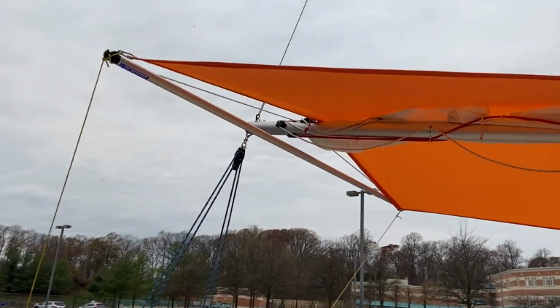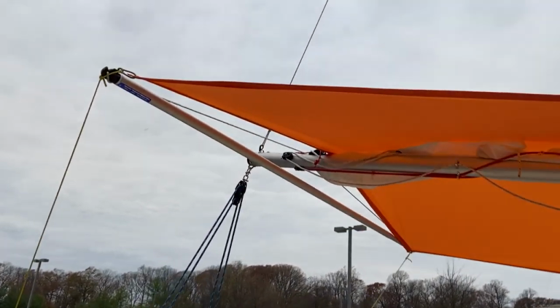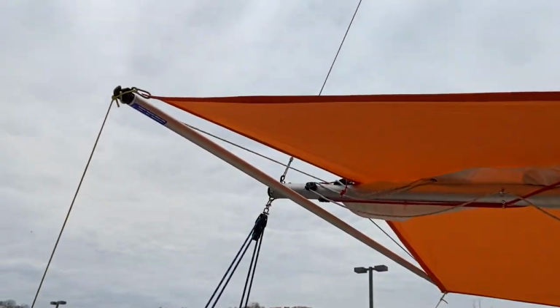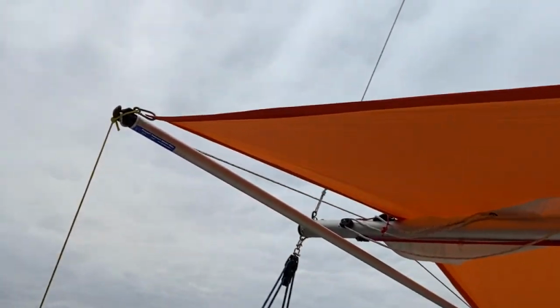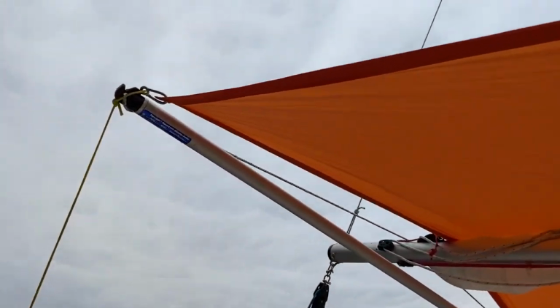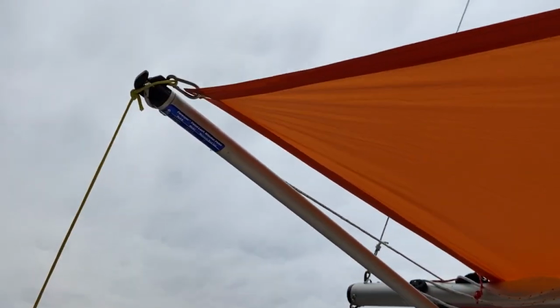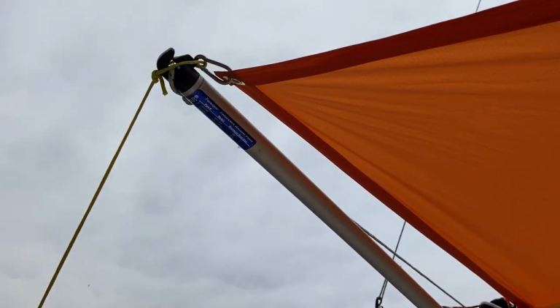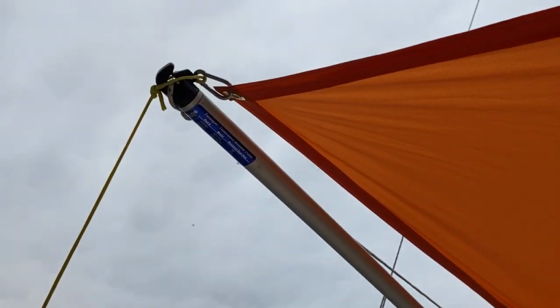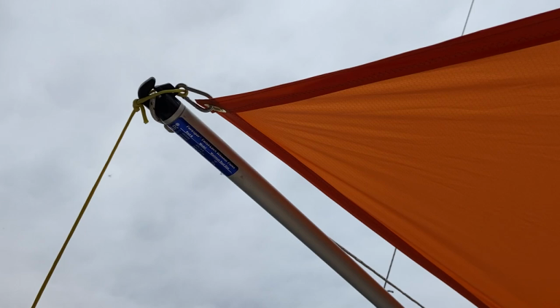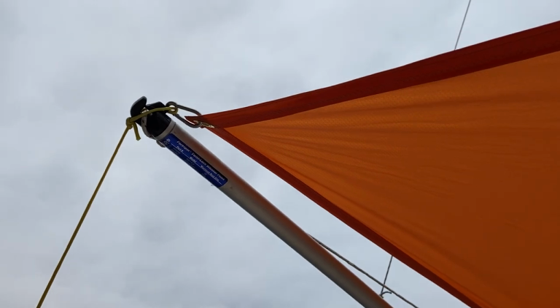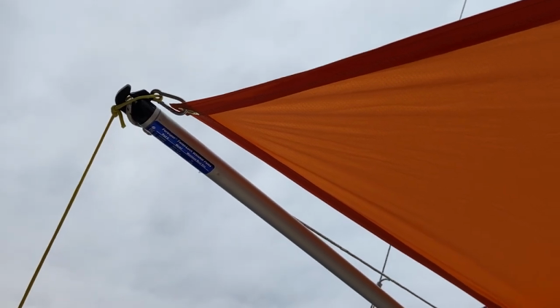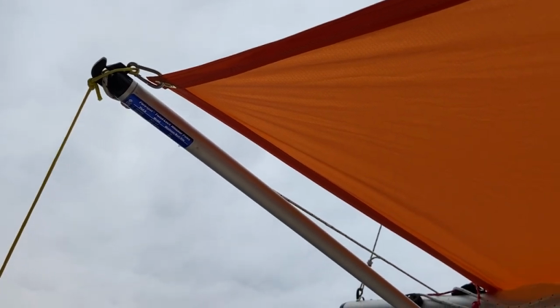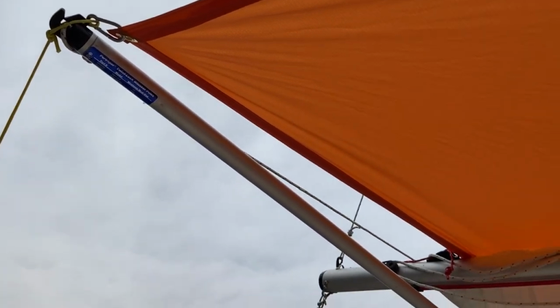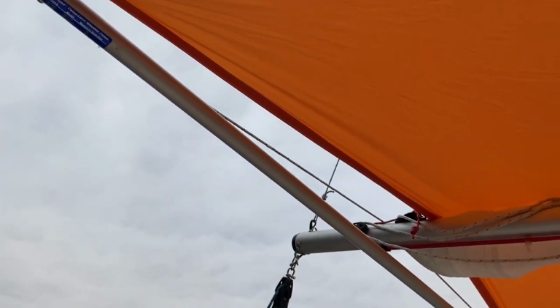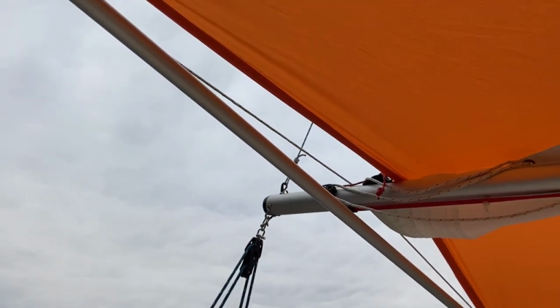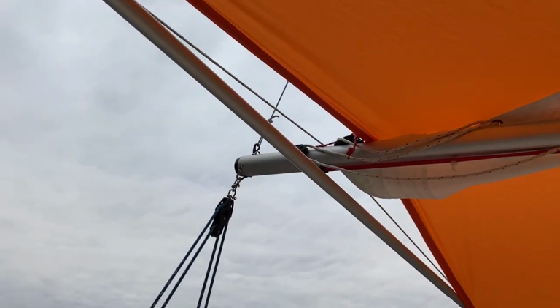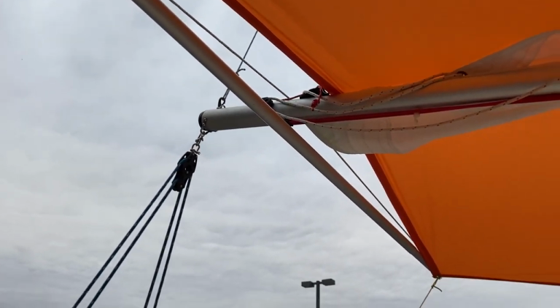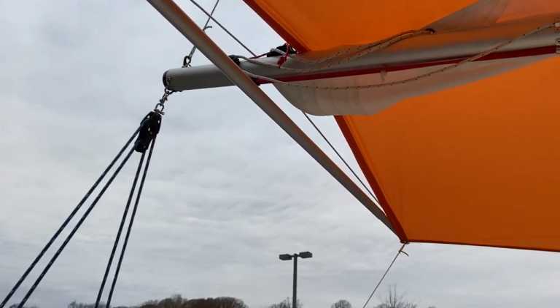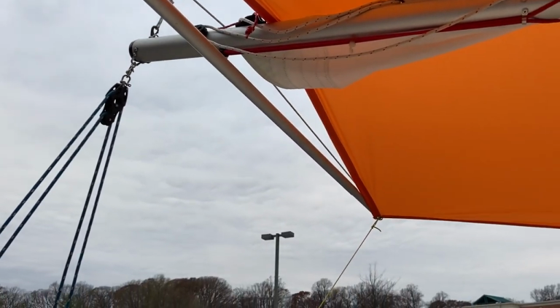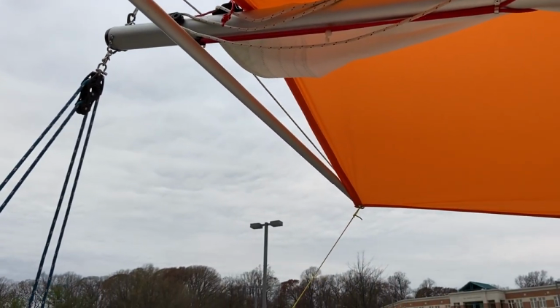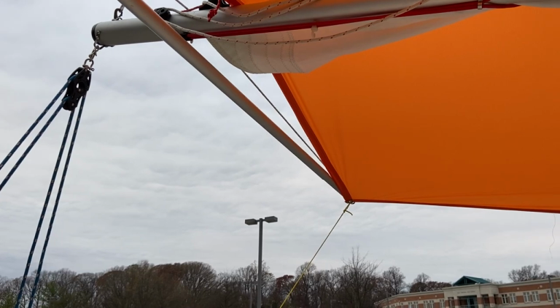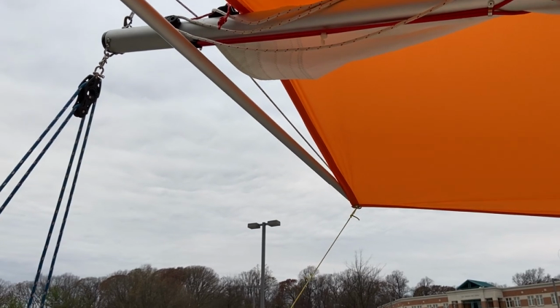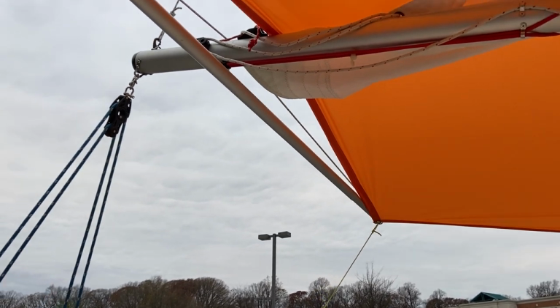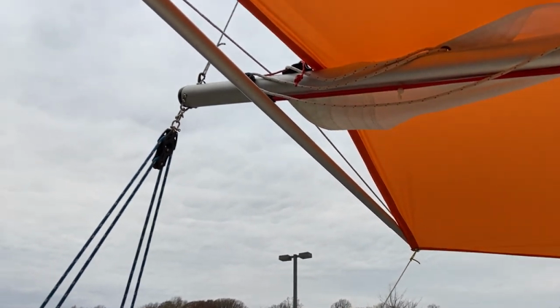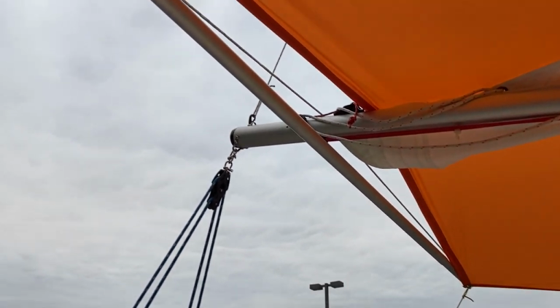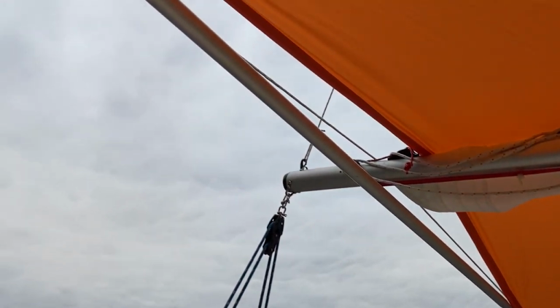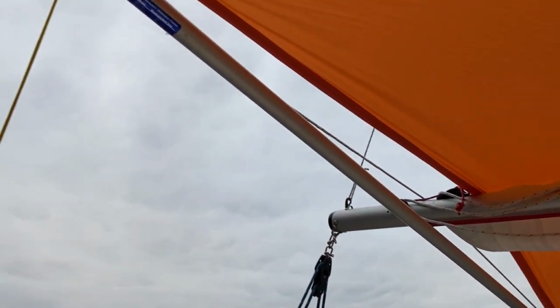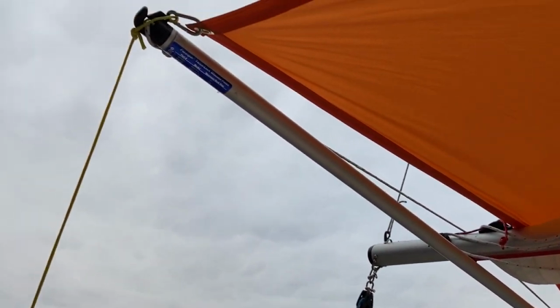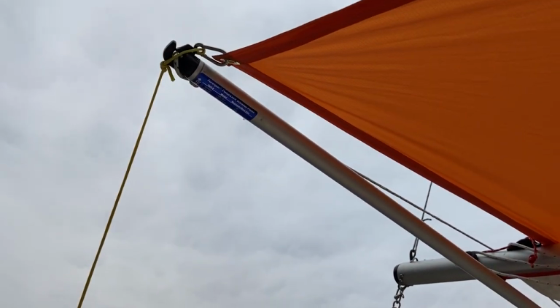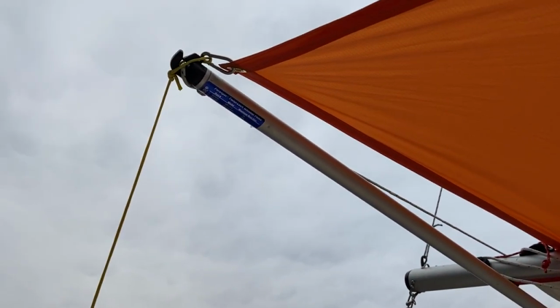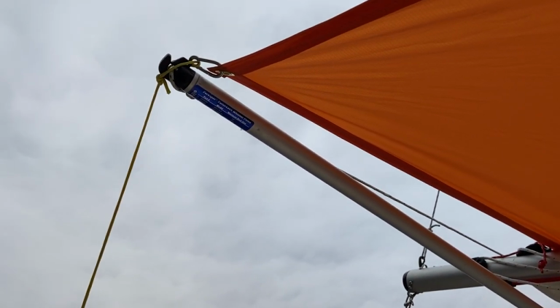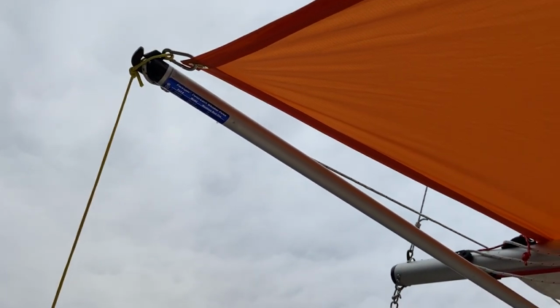I'm using the whisker pole. I have an extendable whisker pole so it goes from six feet to twelve, and so this is six feet and a few inches.